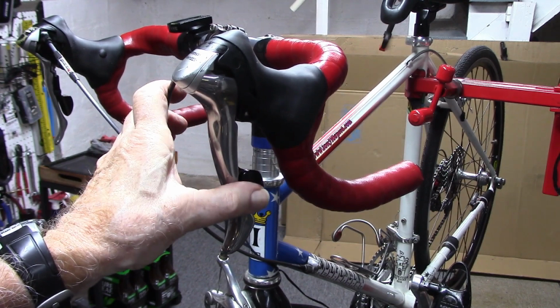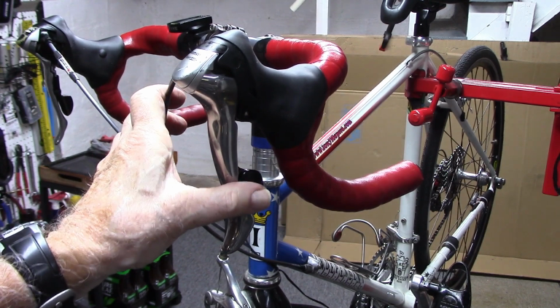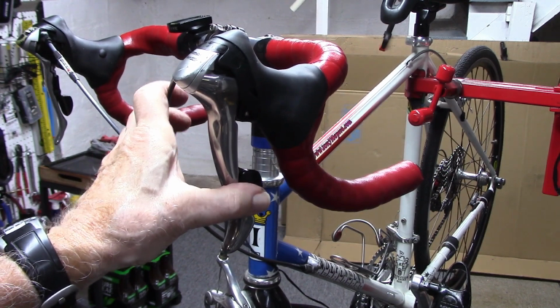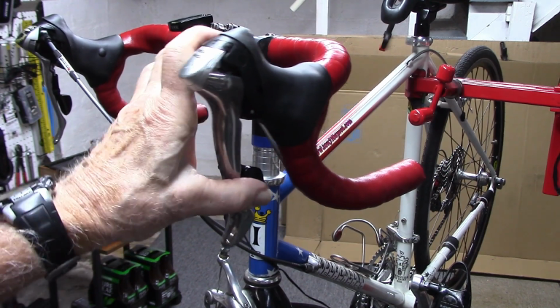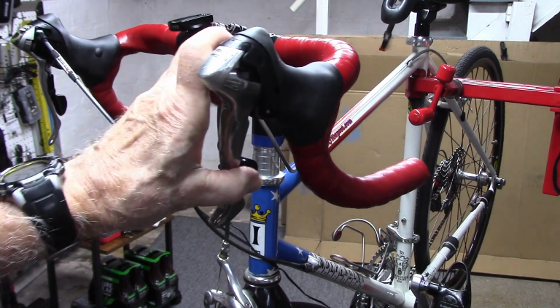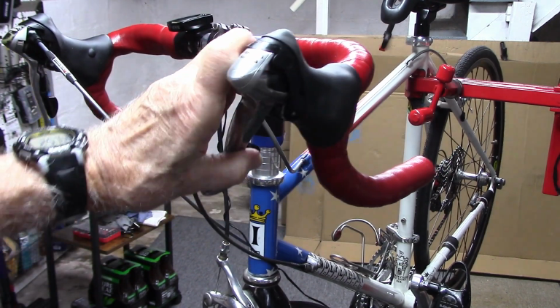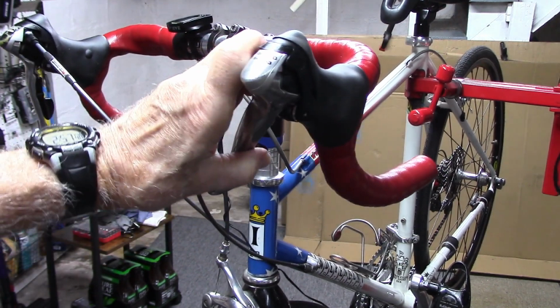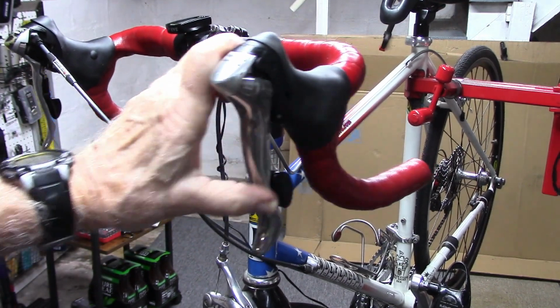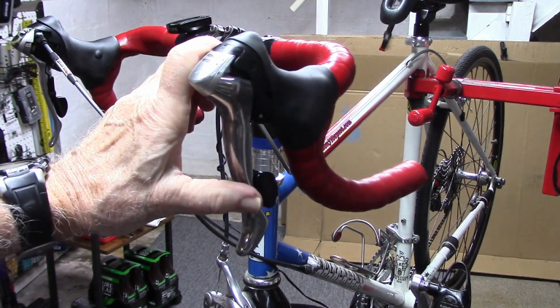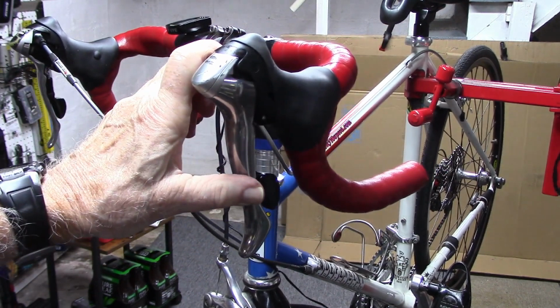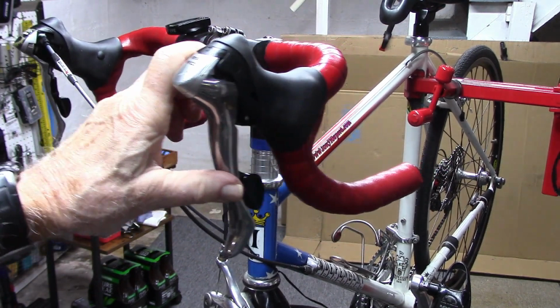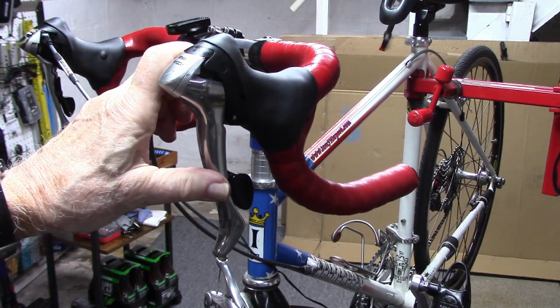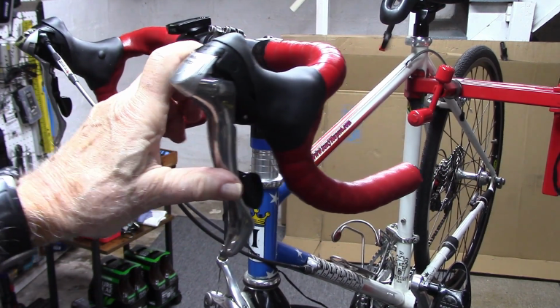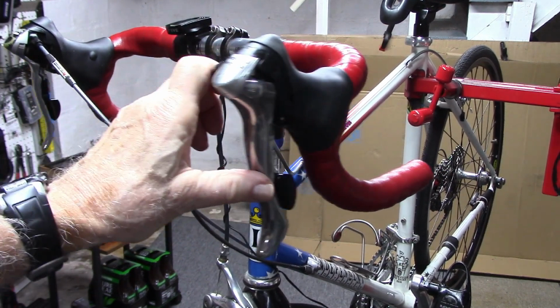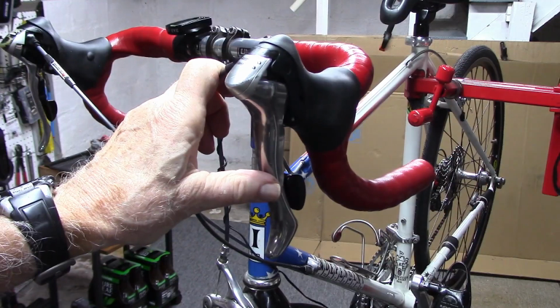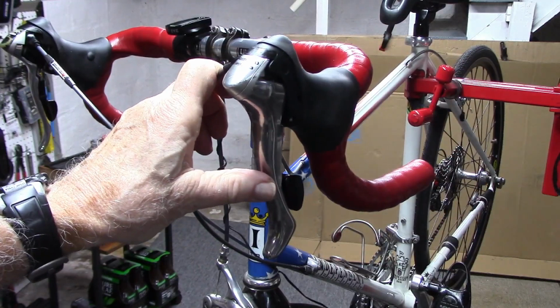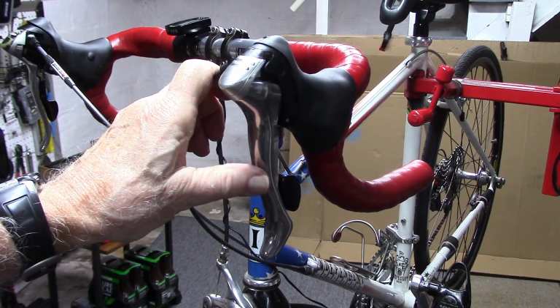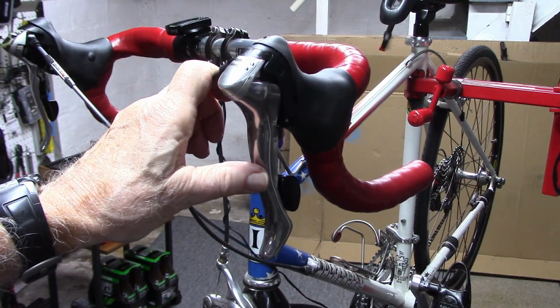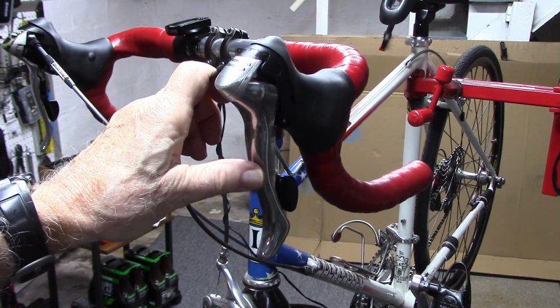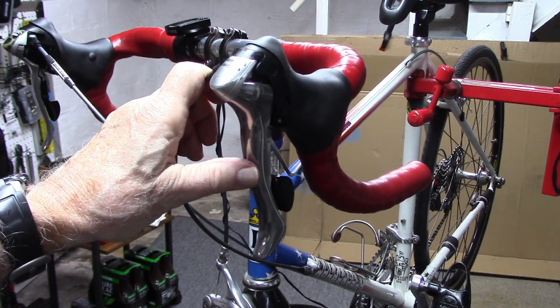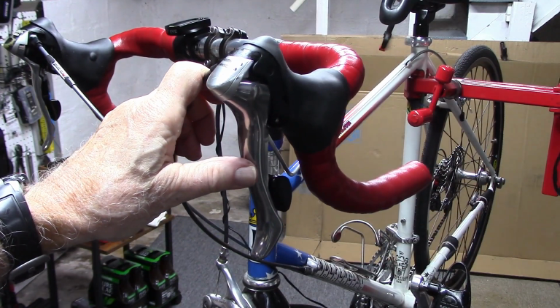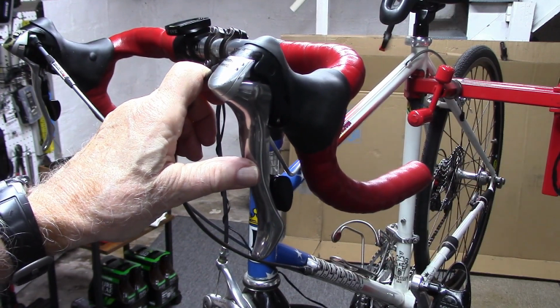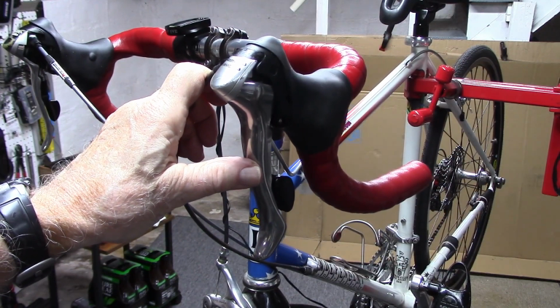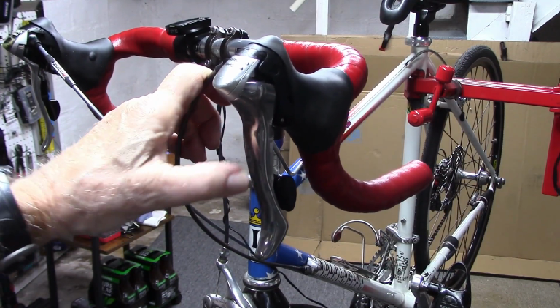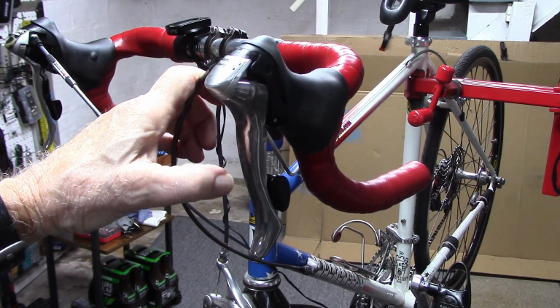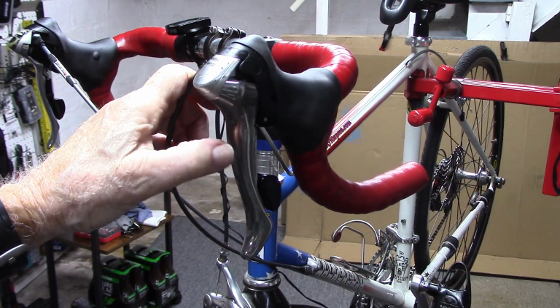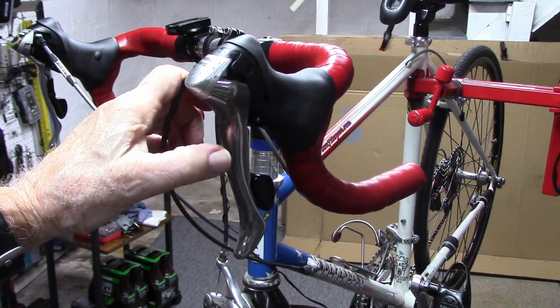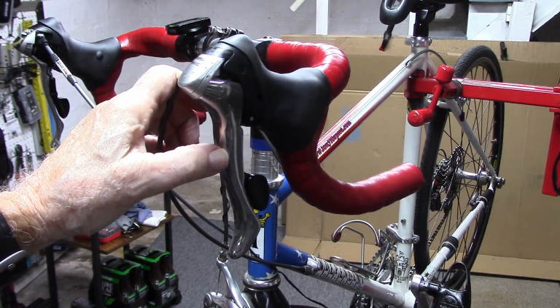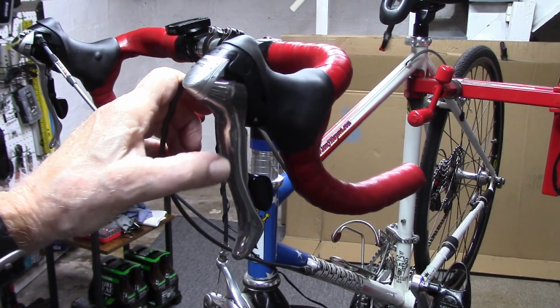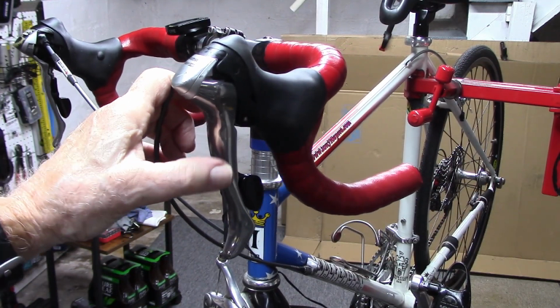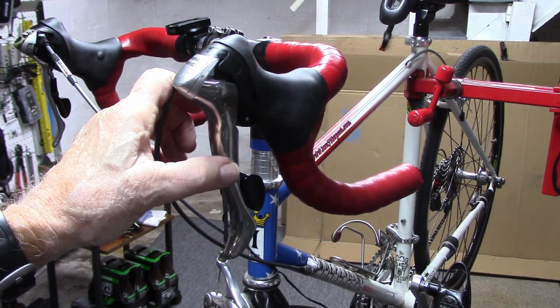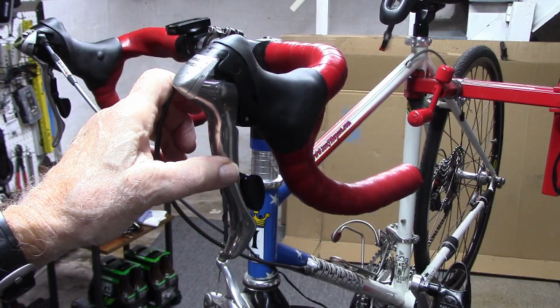If we push it a little bit harder, the chain will move on to the large chainring. And this is not a triple — this is a double.